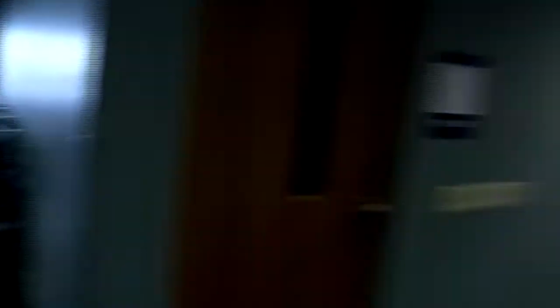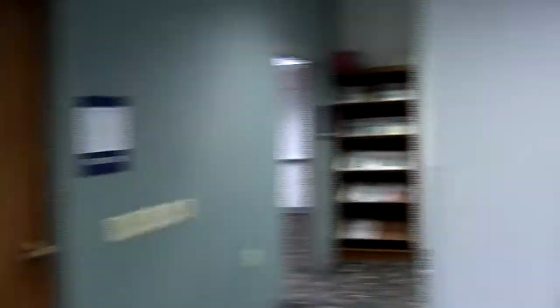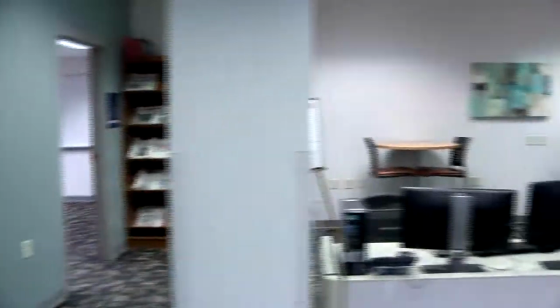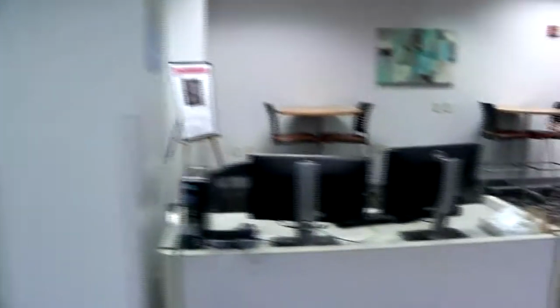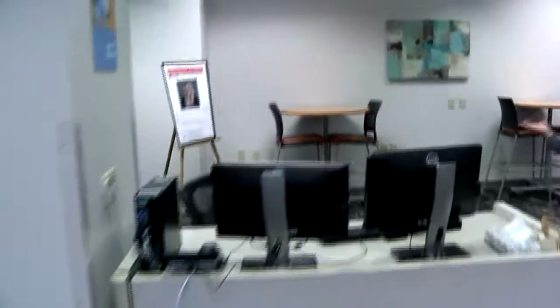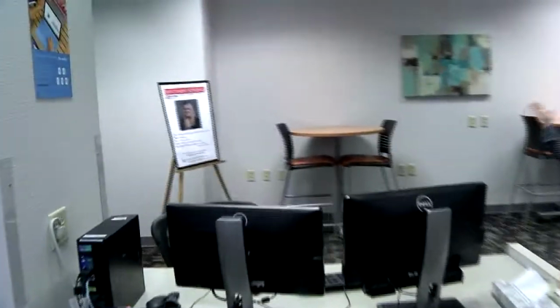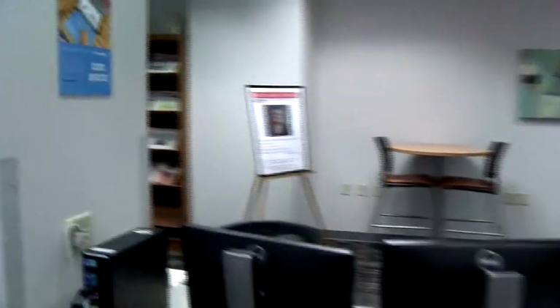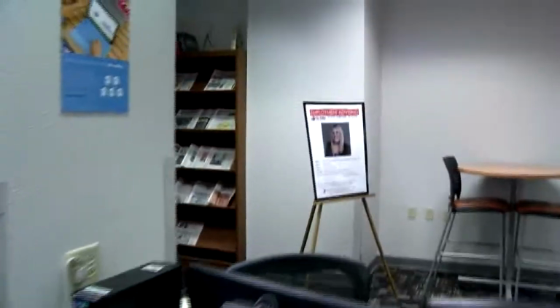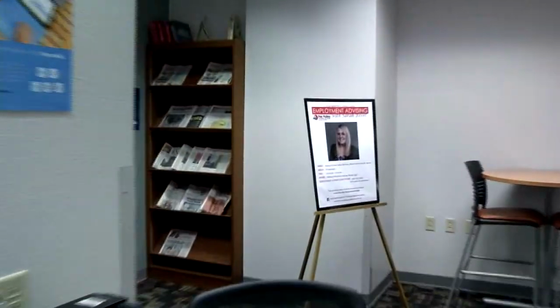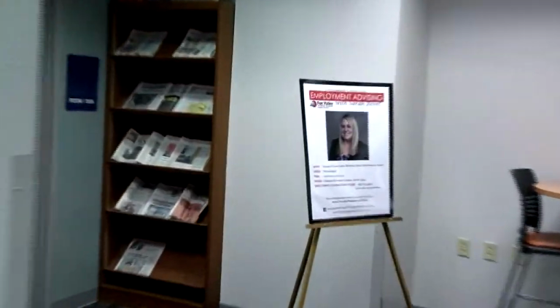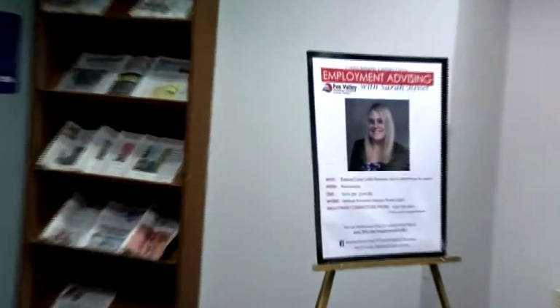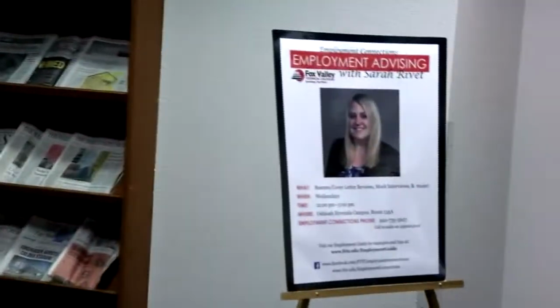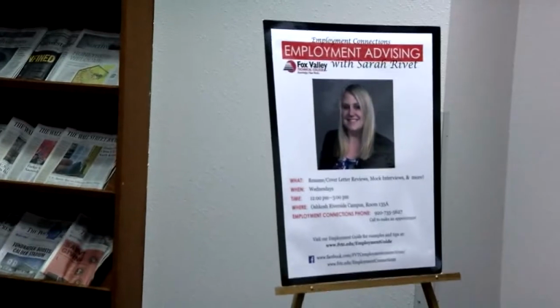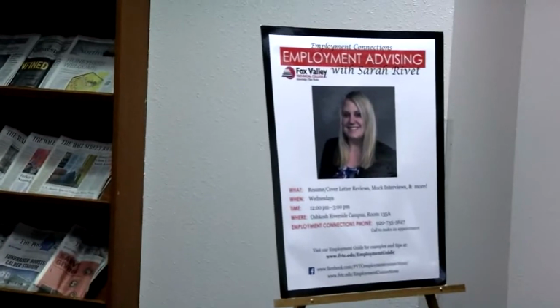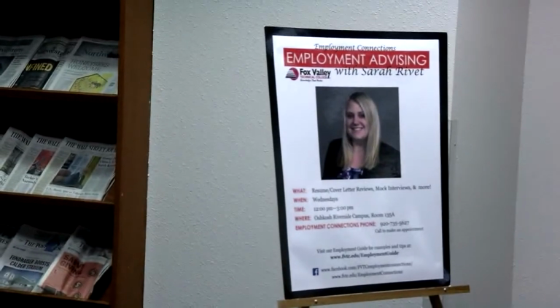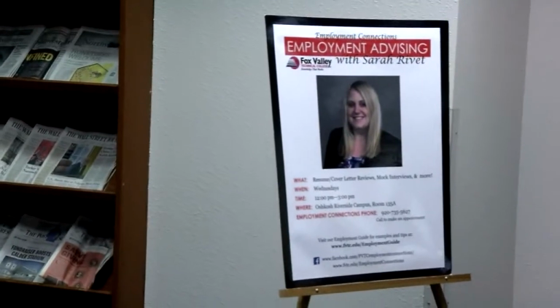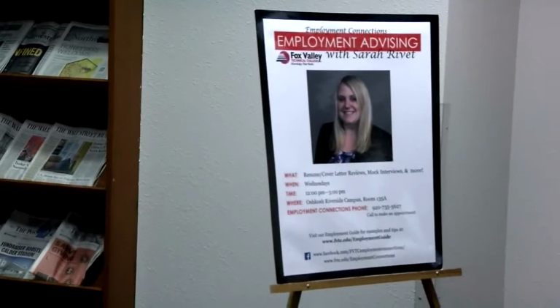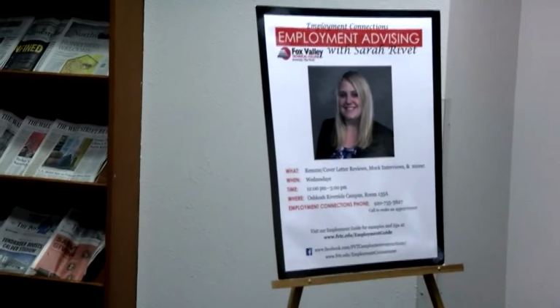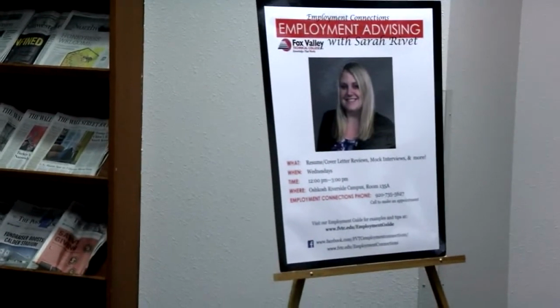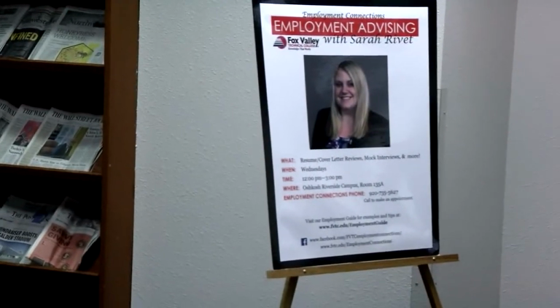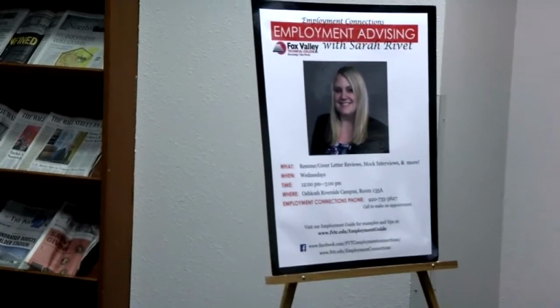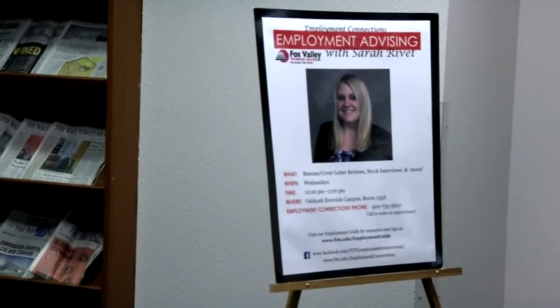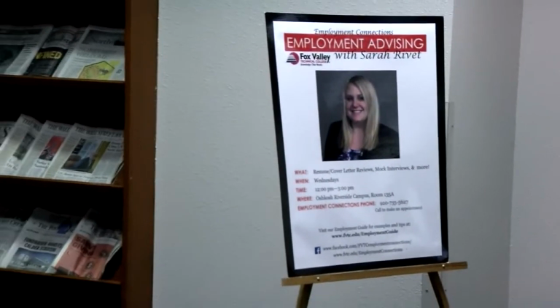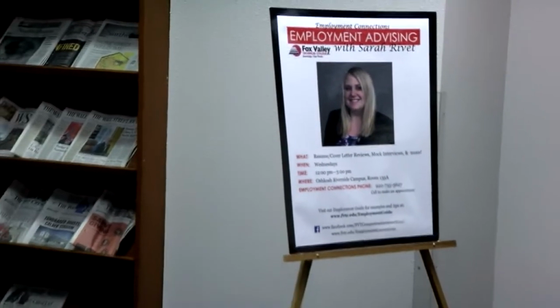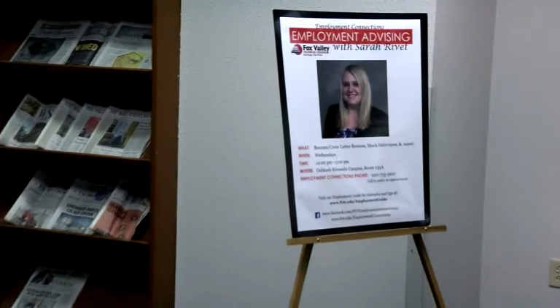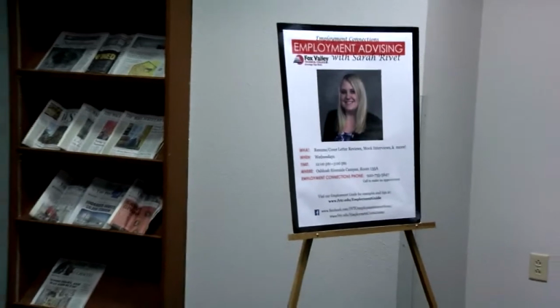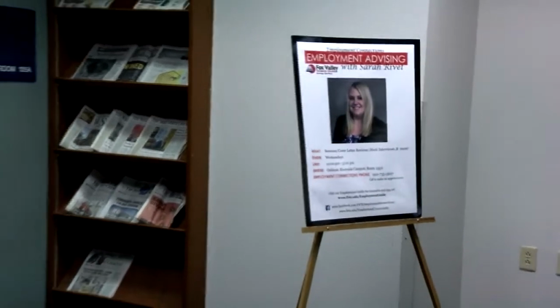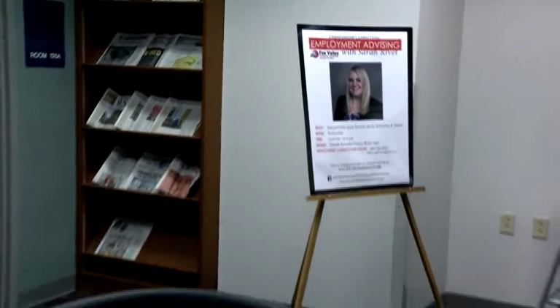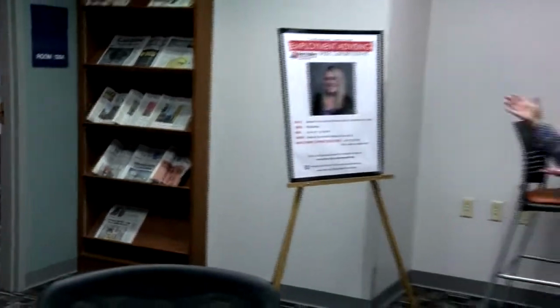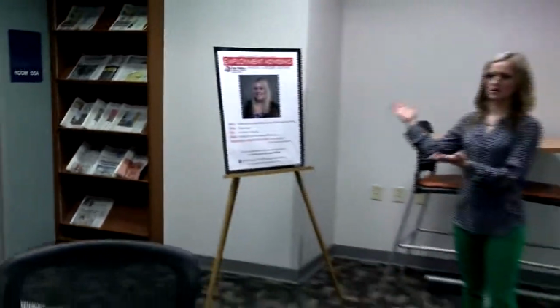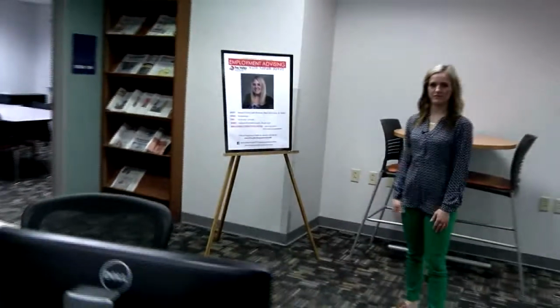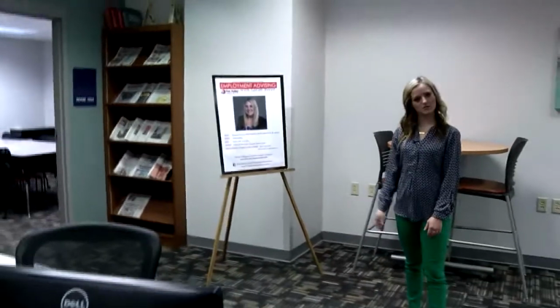We also have representation from Employment Connections down here. They come down every Wednesday afternoon, which is a great way for students who are trying to enhance their career search to get help right from the campus.